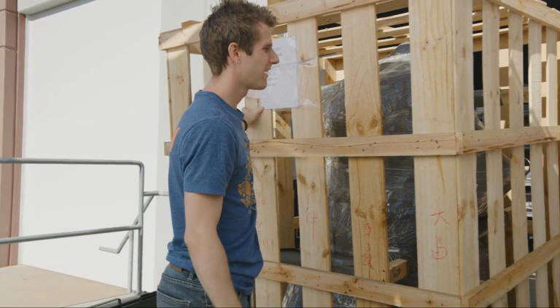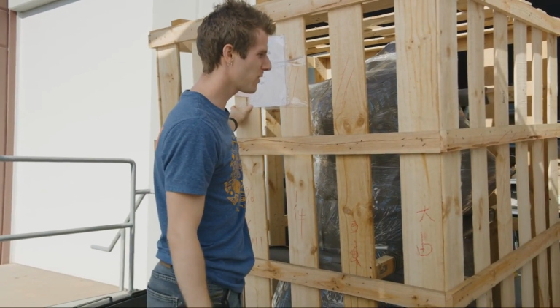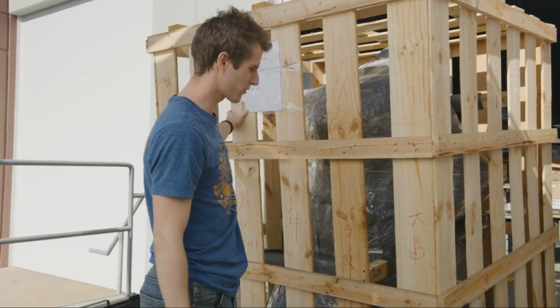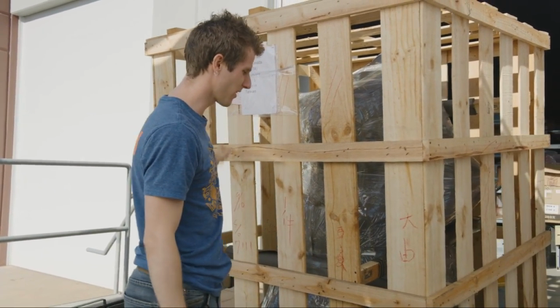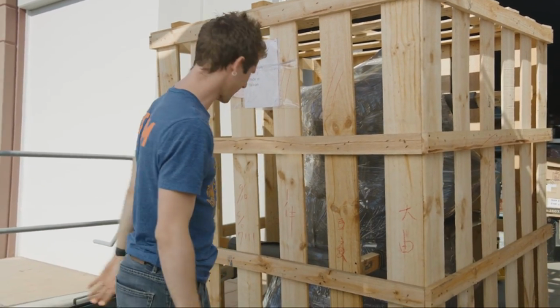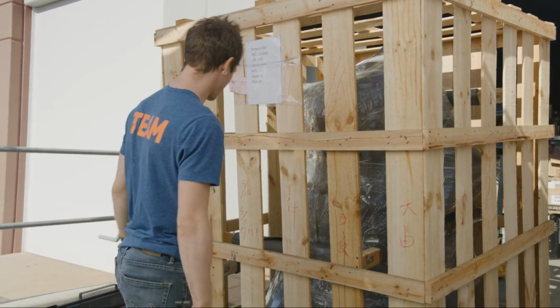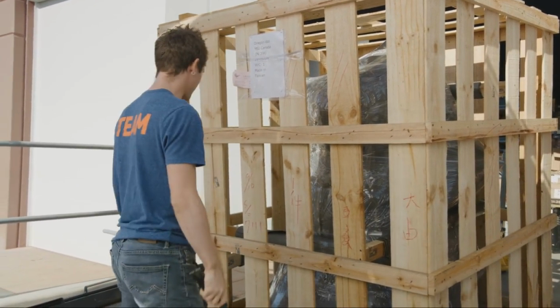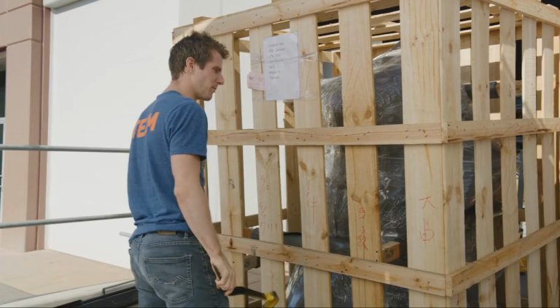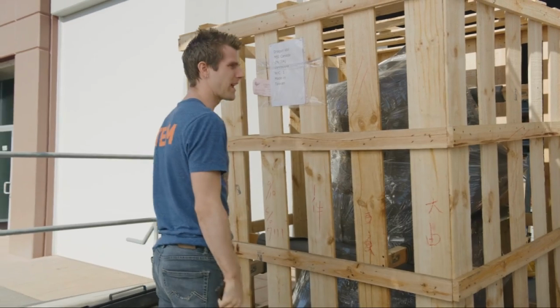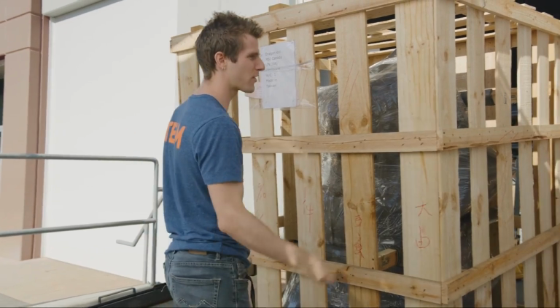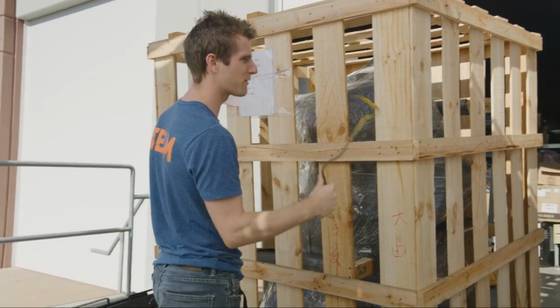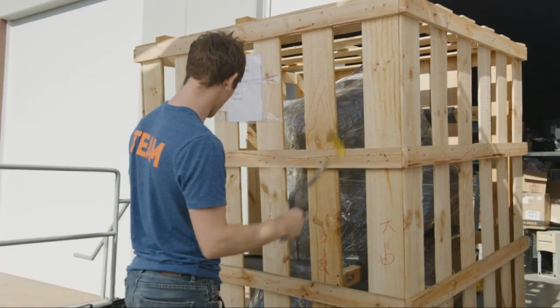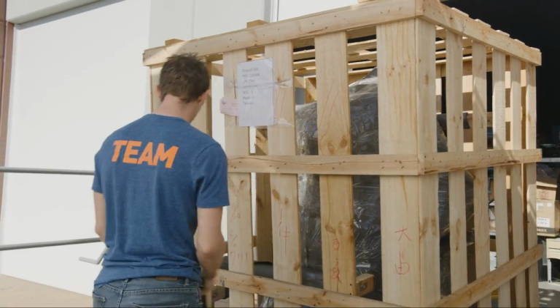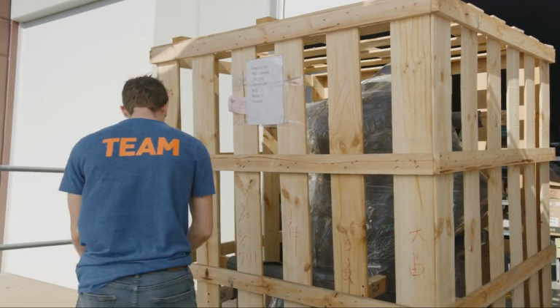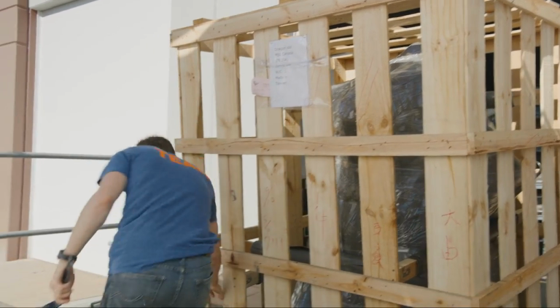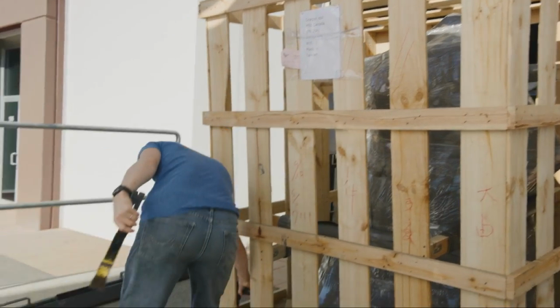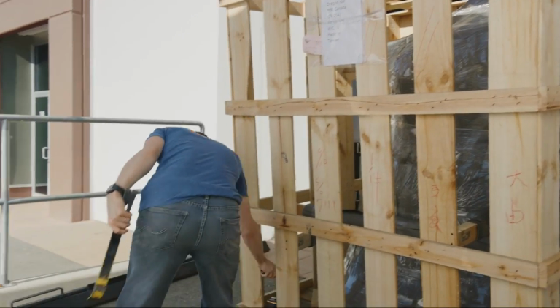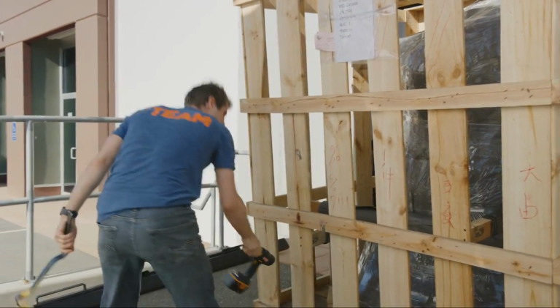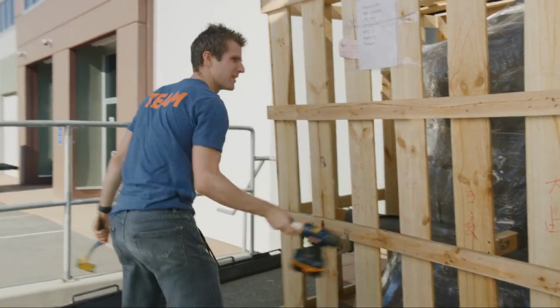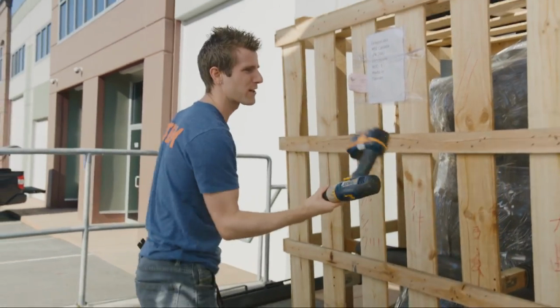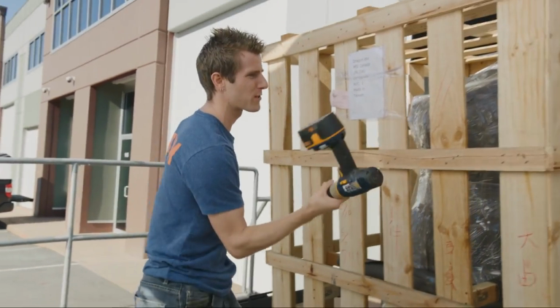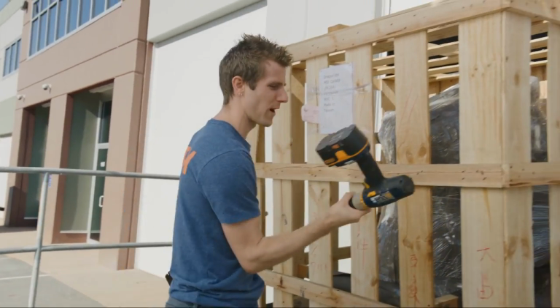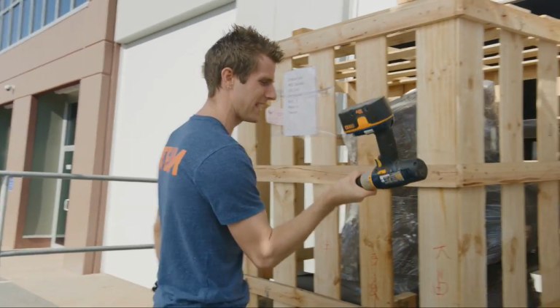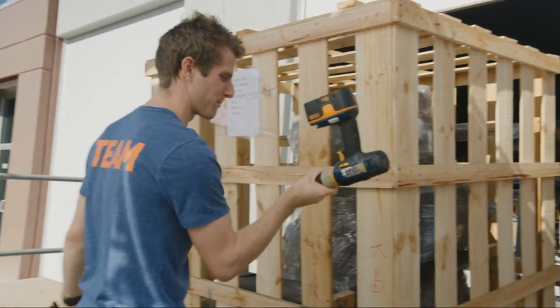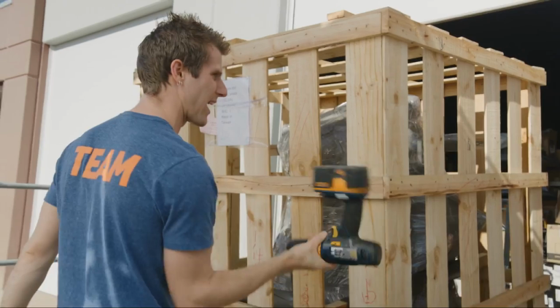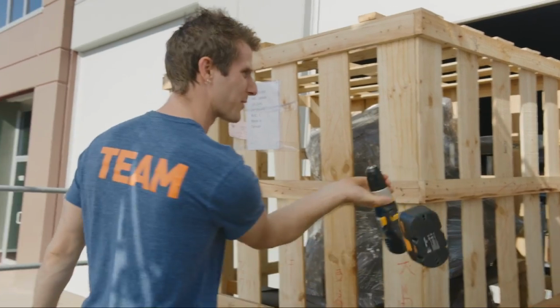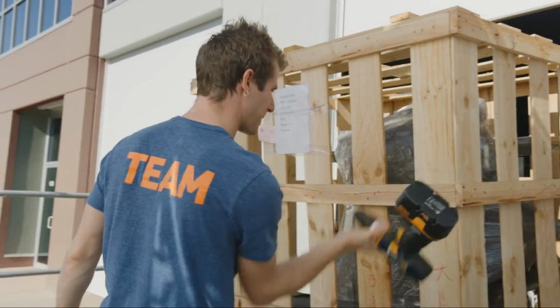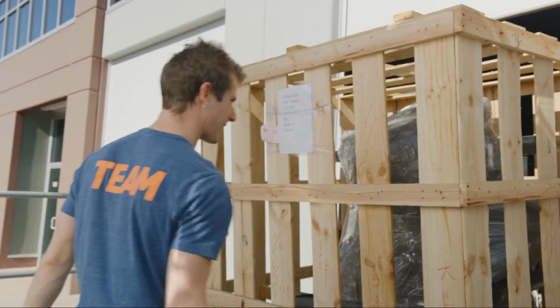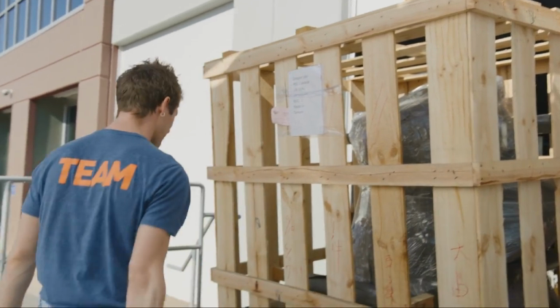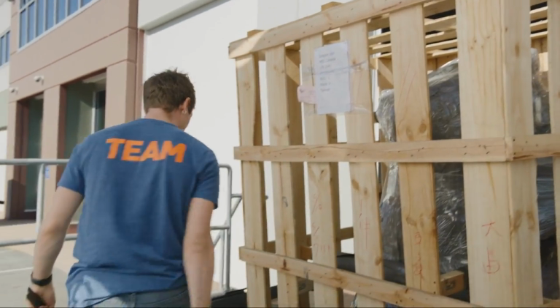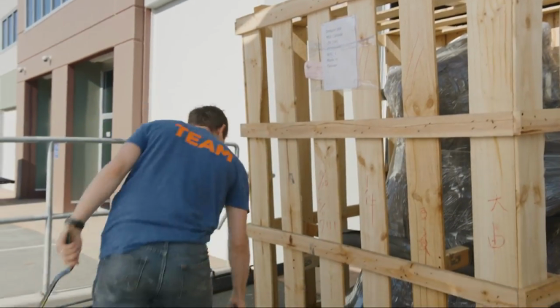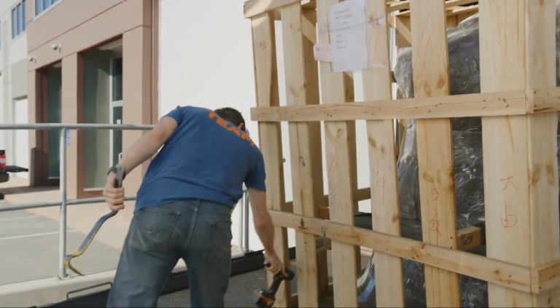I know there's screws on the side, Dingleberry. I'm stalling for time. I've got an electric drill right here with the right bit in it. I know there's screws on the side.